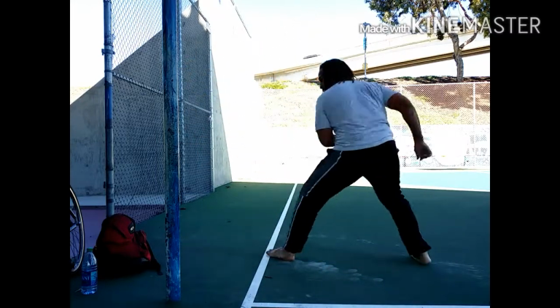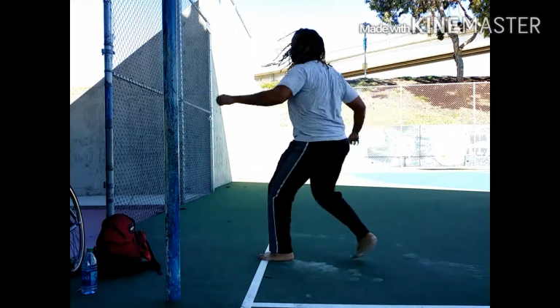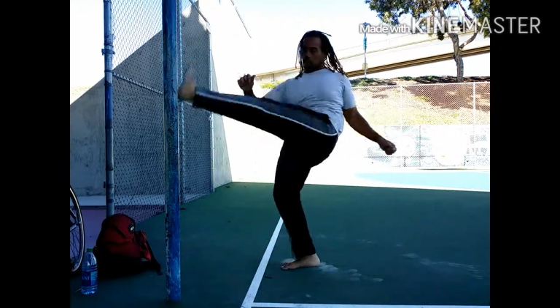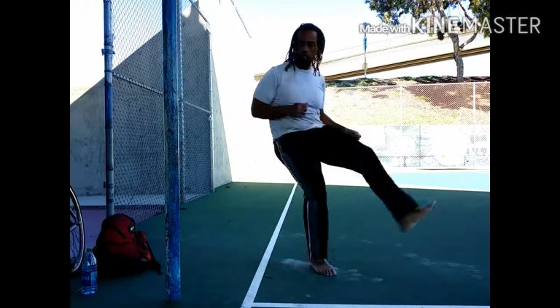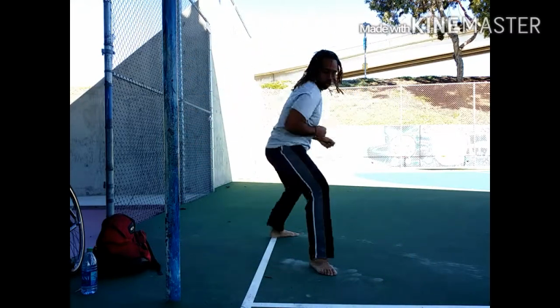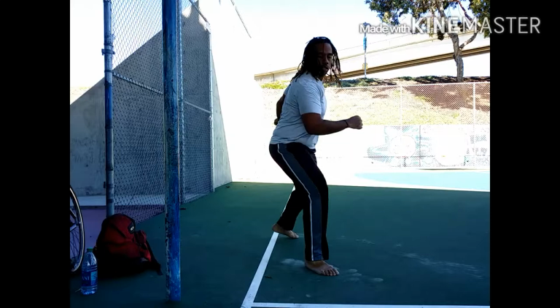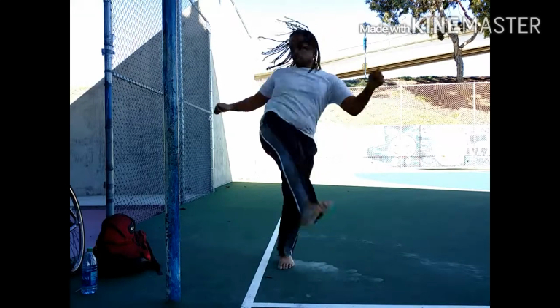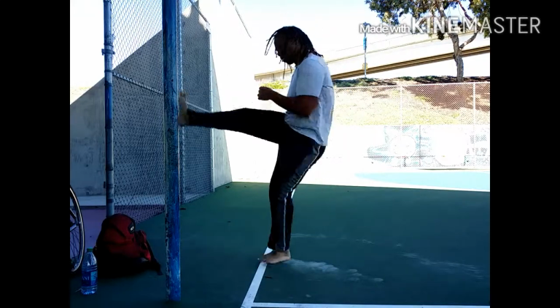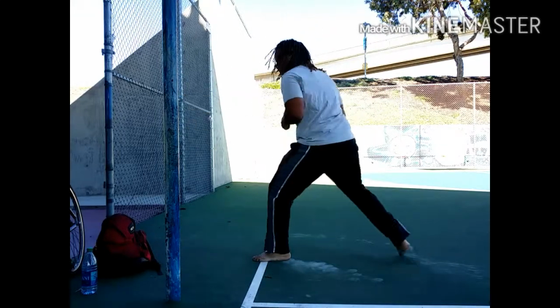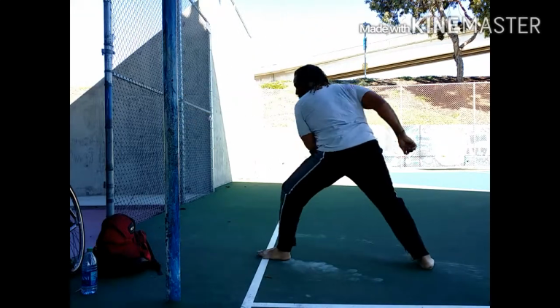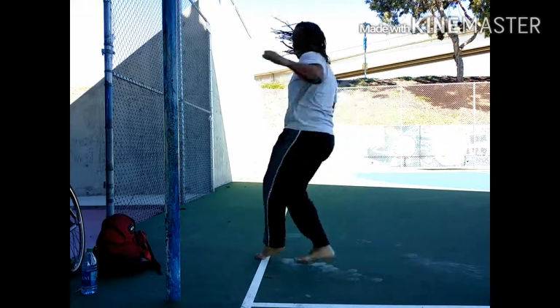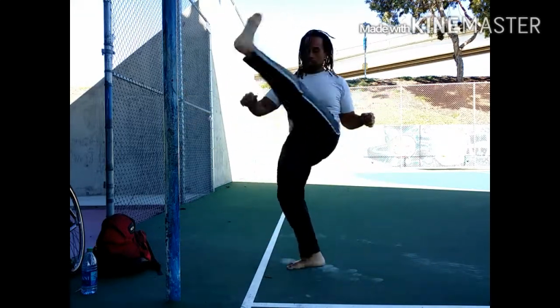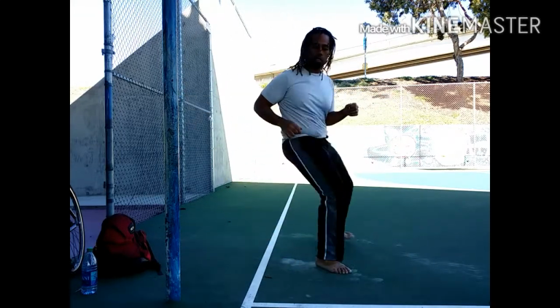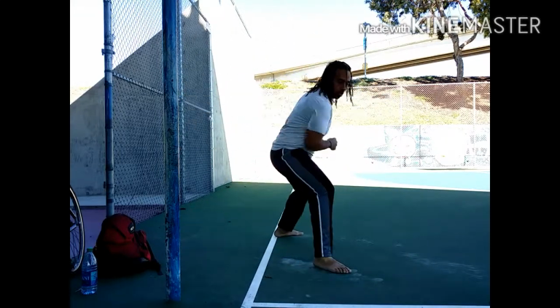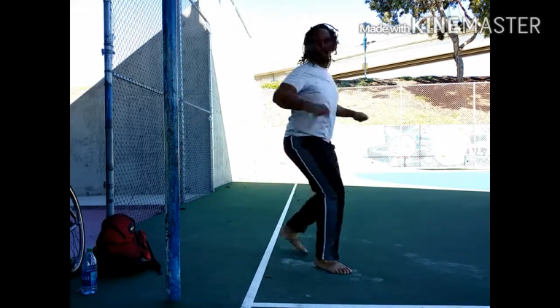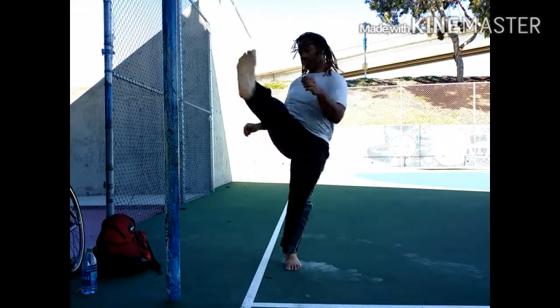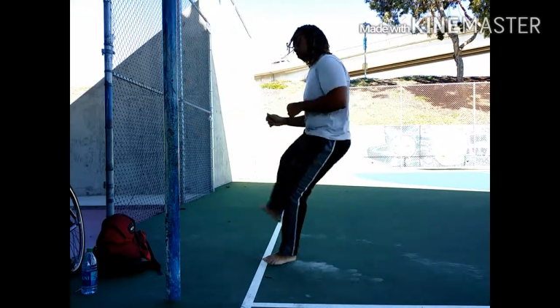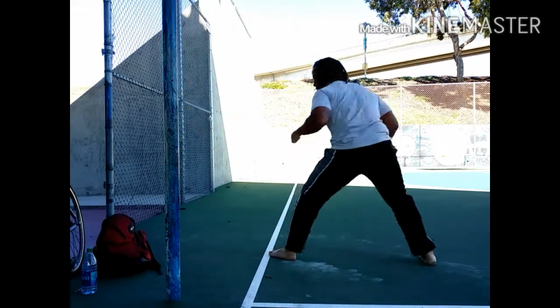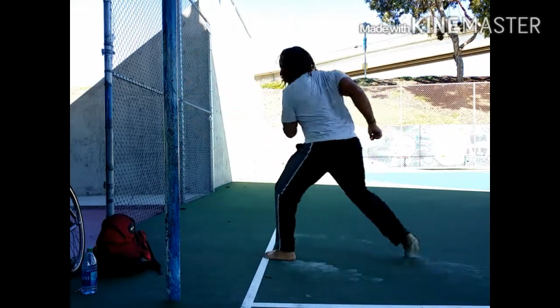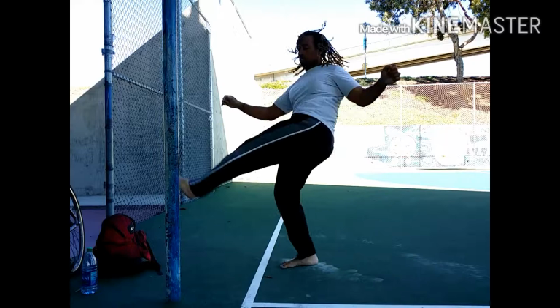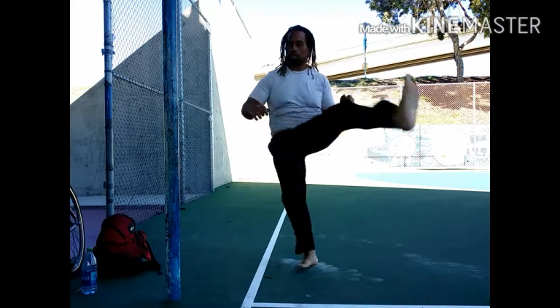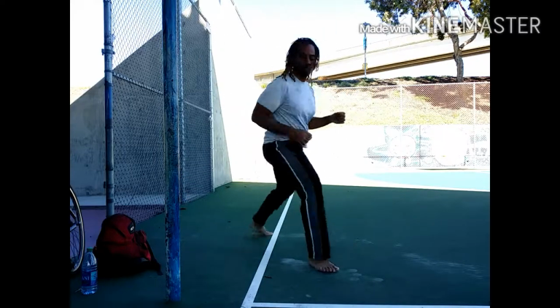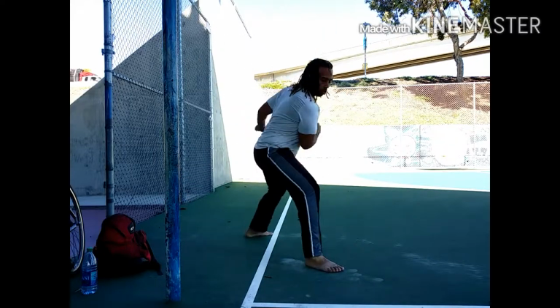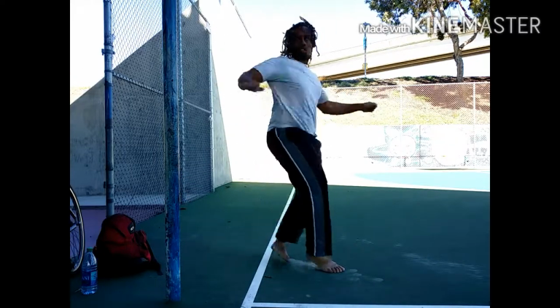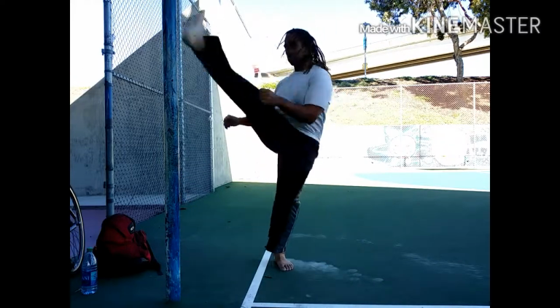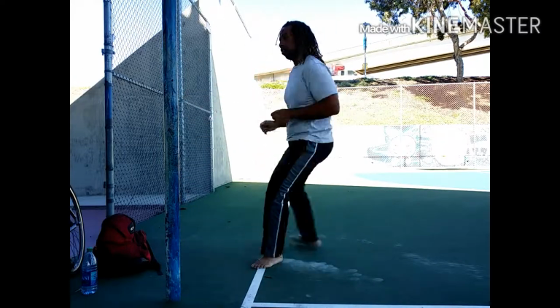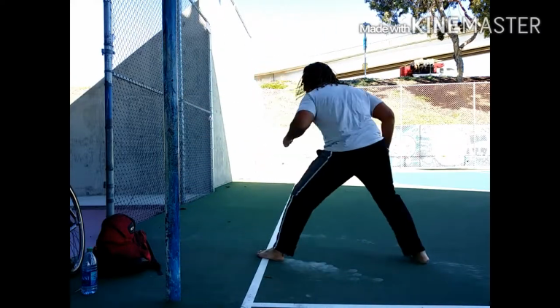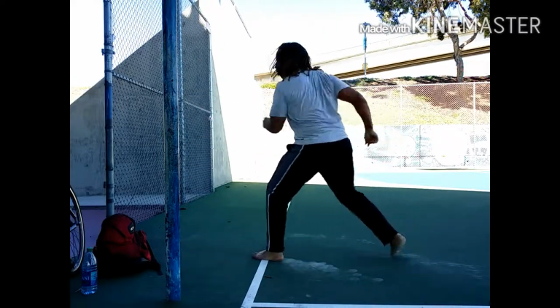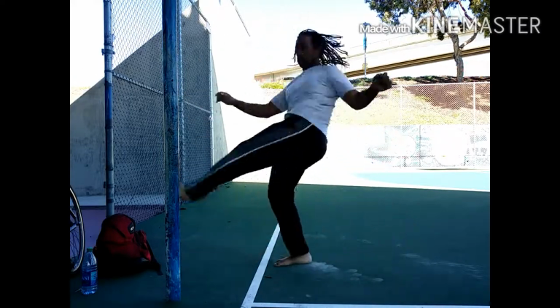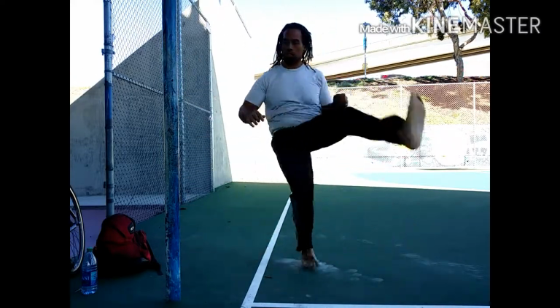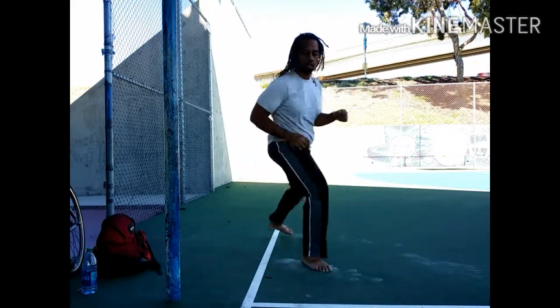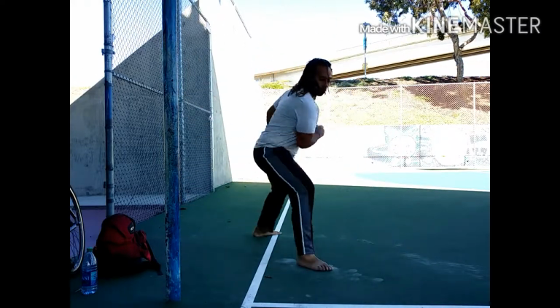Not only does it help my cardiovascular and all that, but it also helps me work on my form. Basically, I have 10 minutes to get it right — at least once.